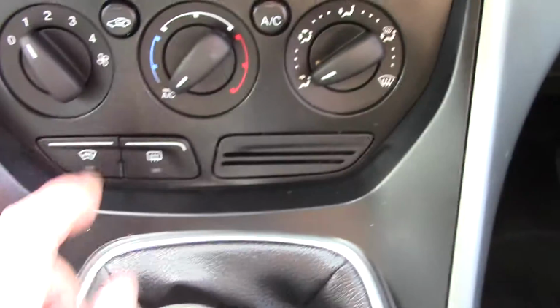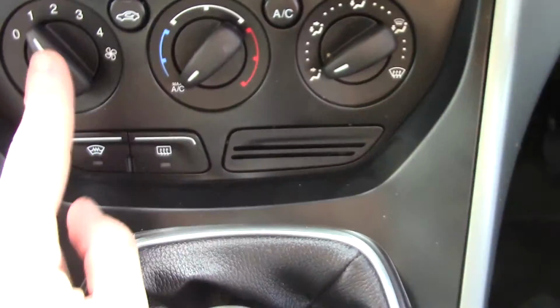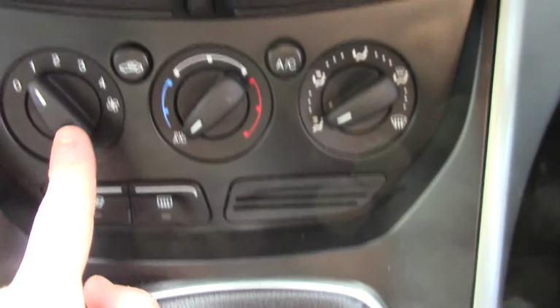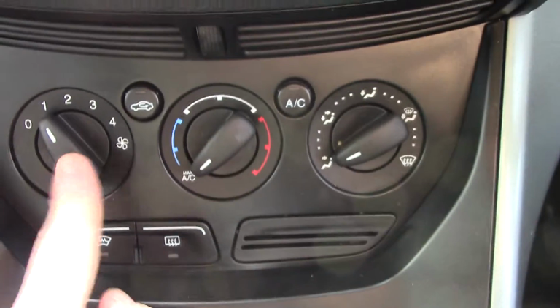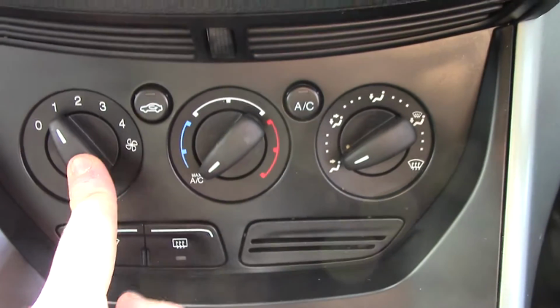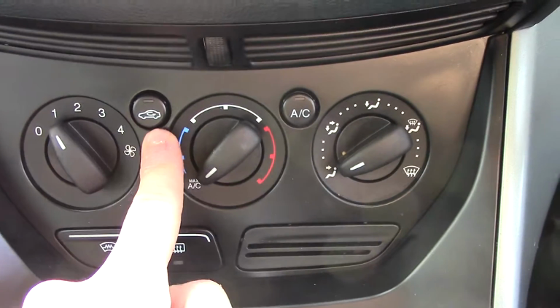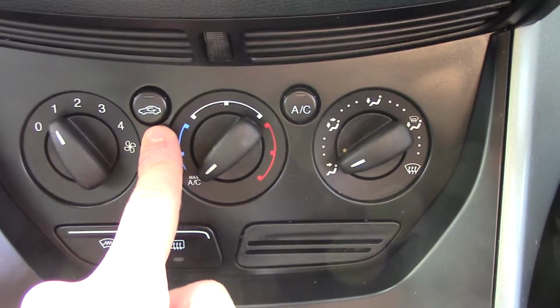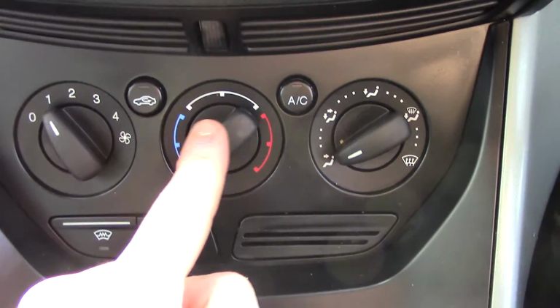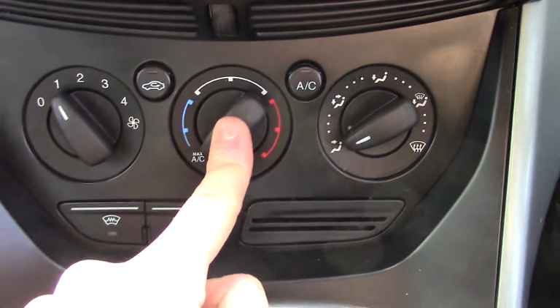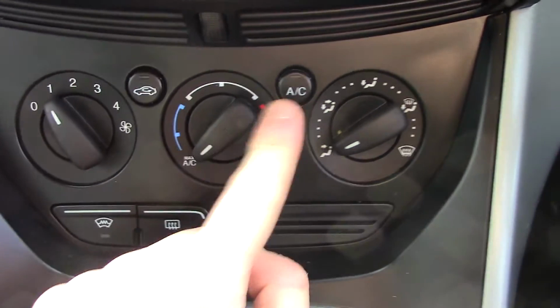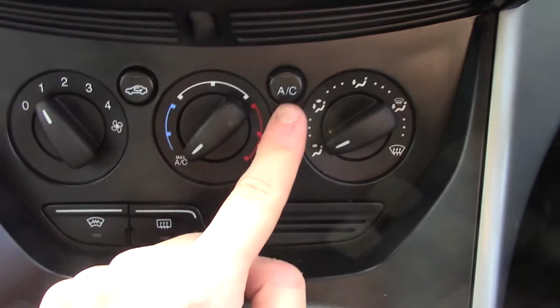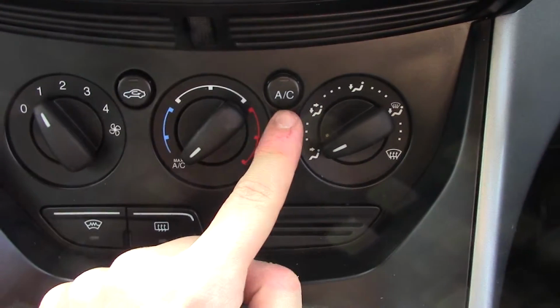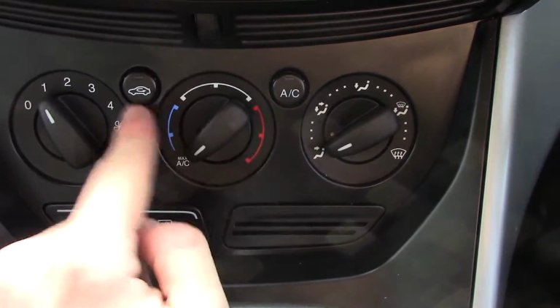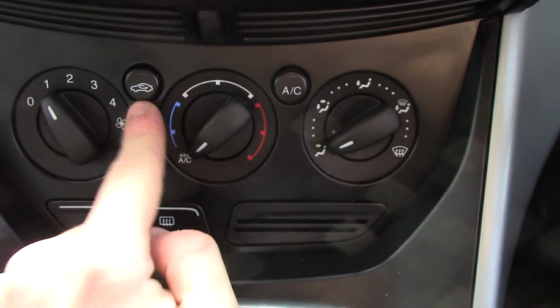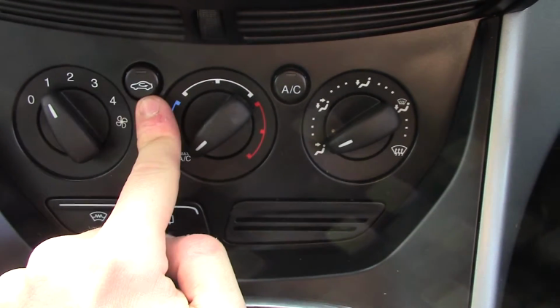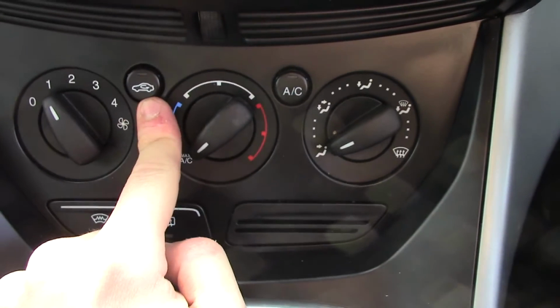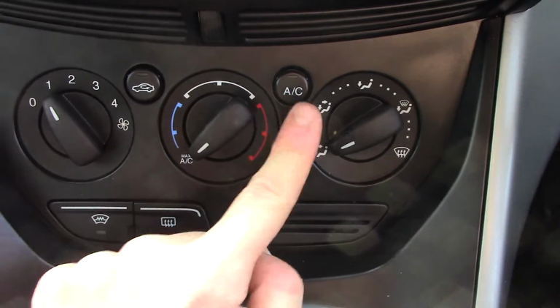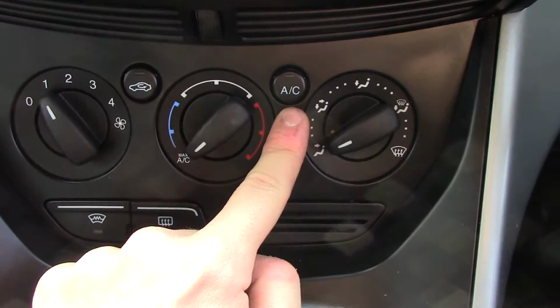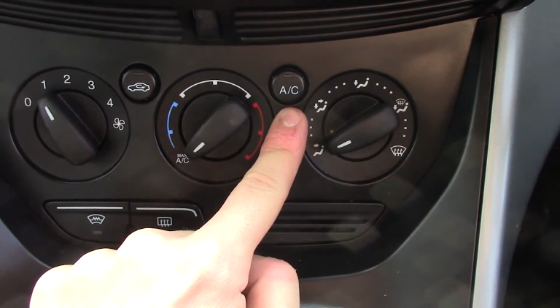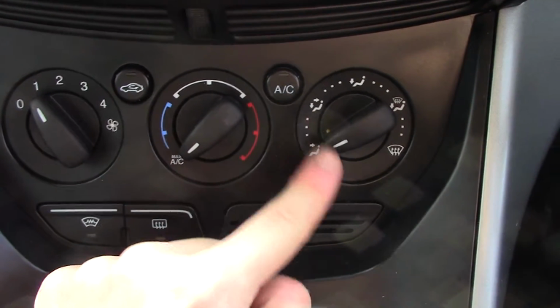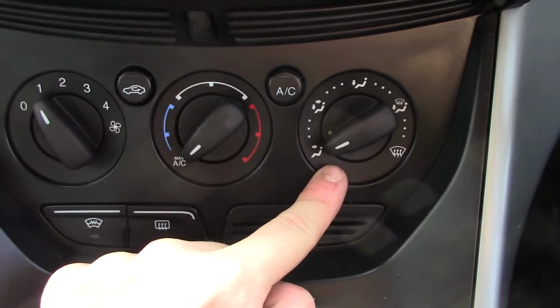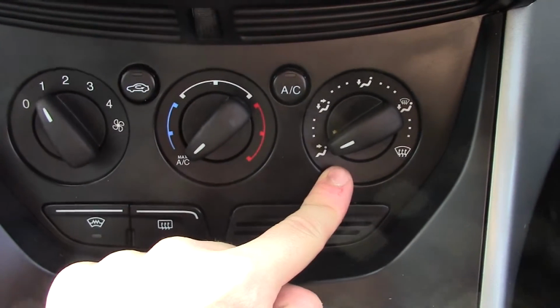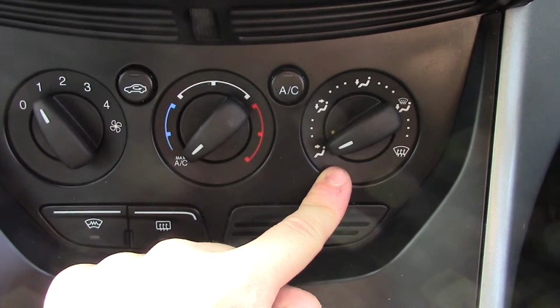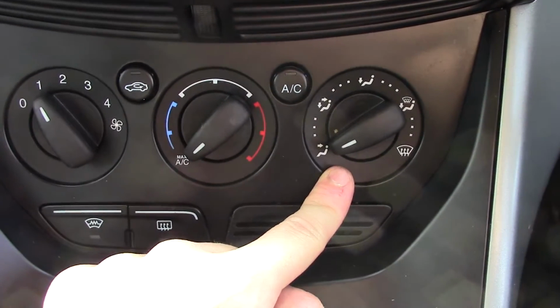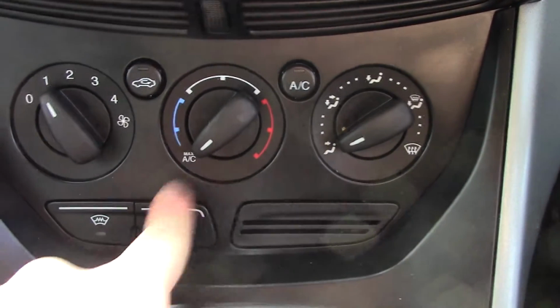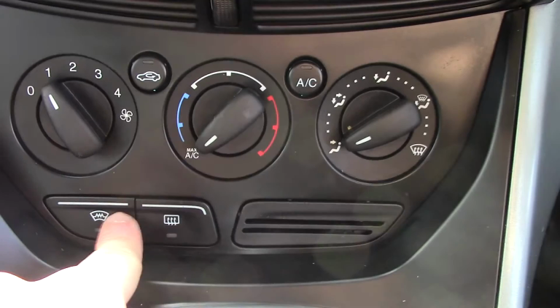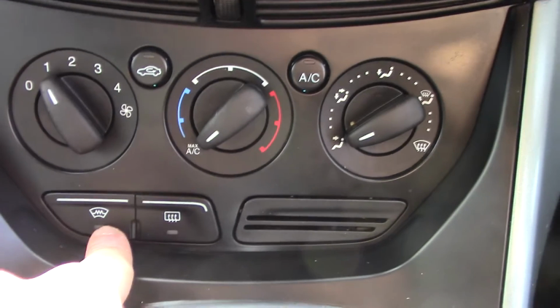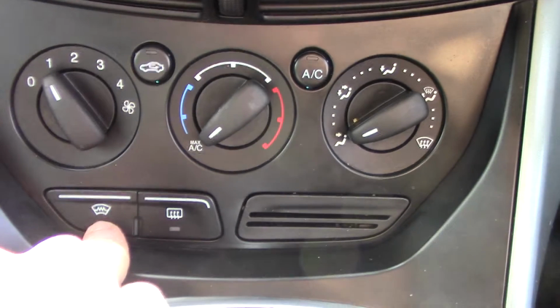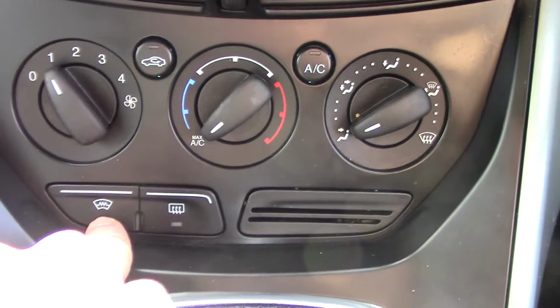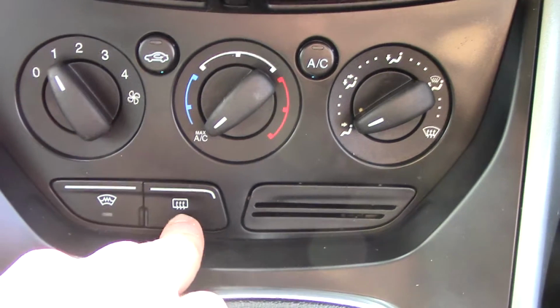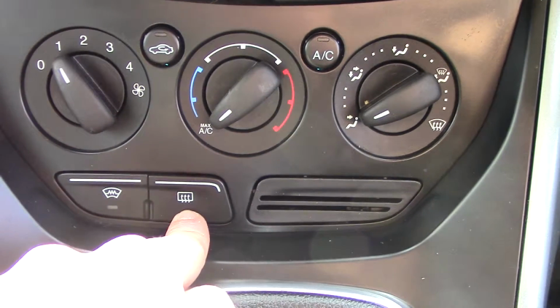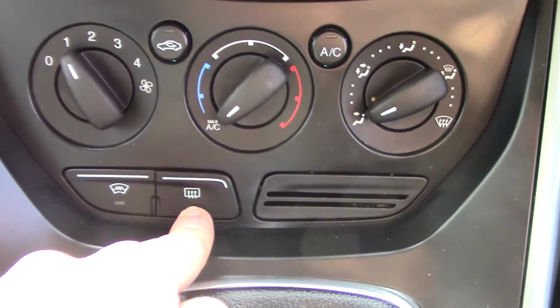So you've got fan speed, aircon, temperature, and circulation. This is your aircon. Direction here as well as your heated front screen and rear demister.